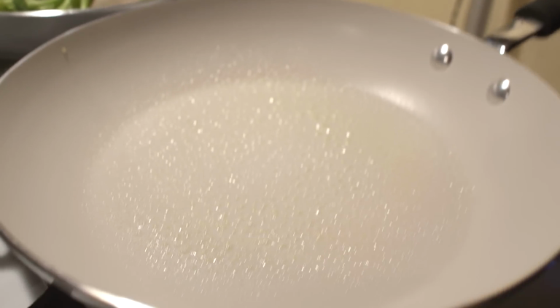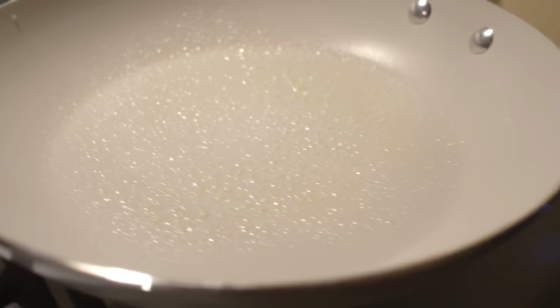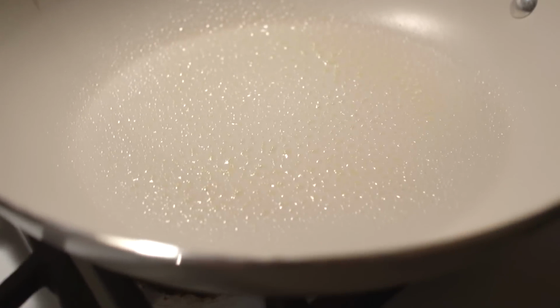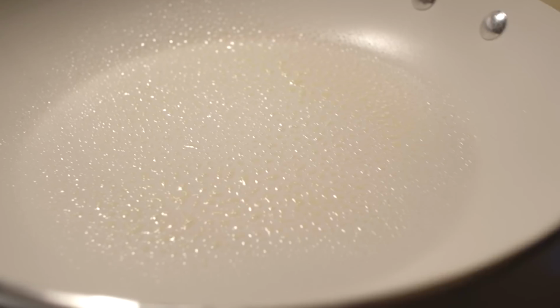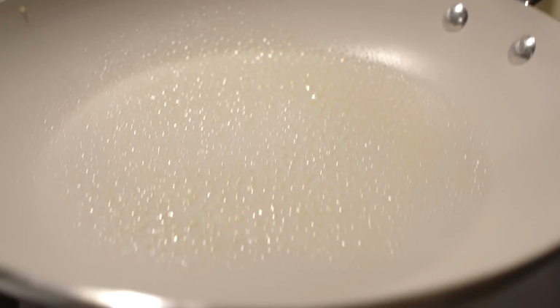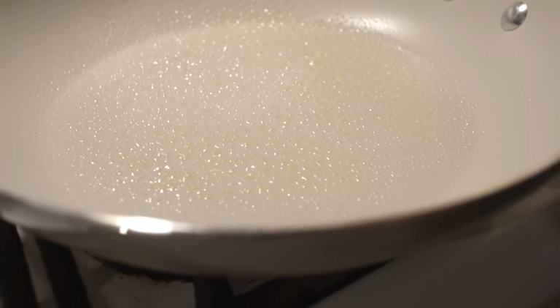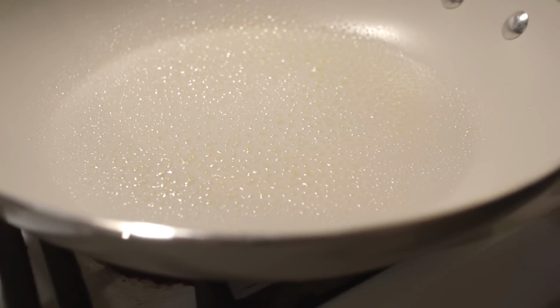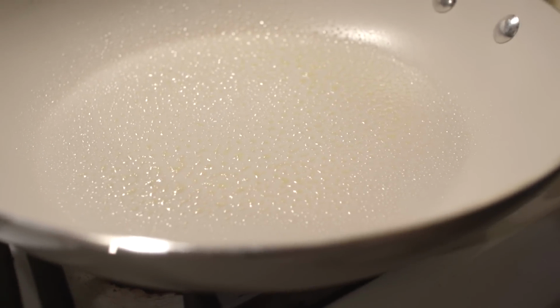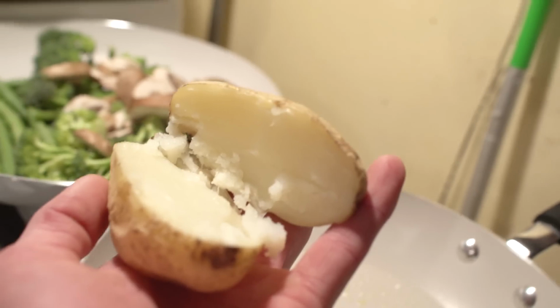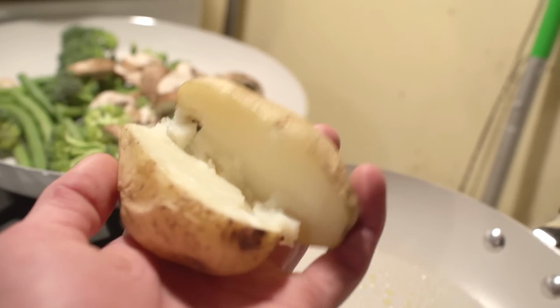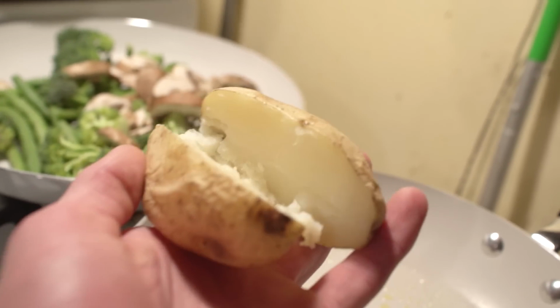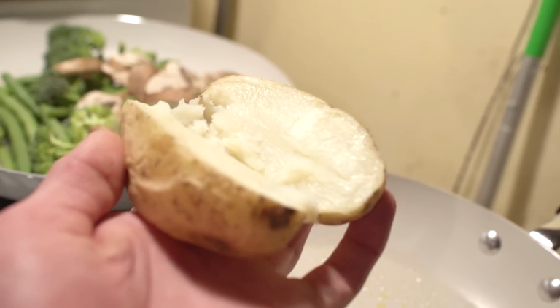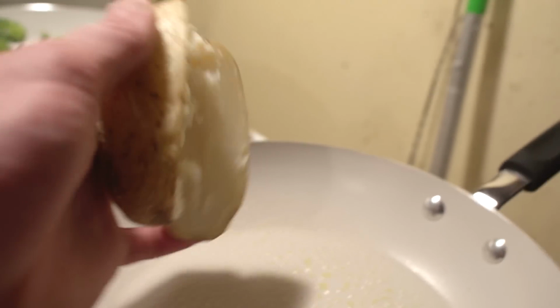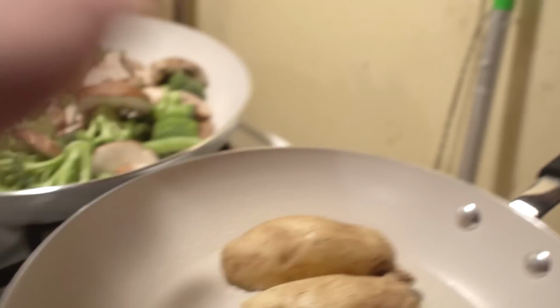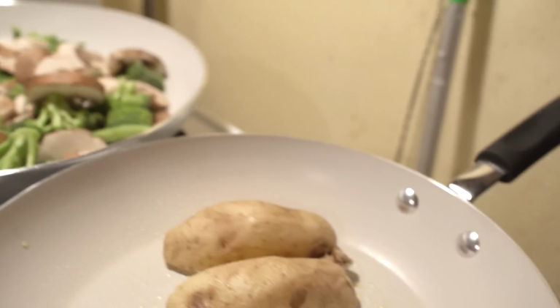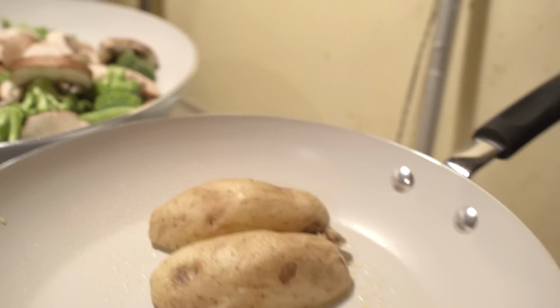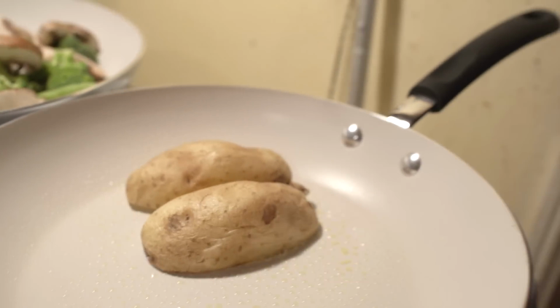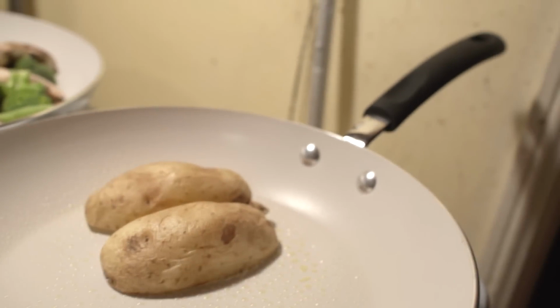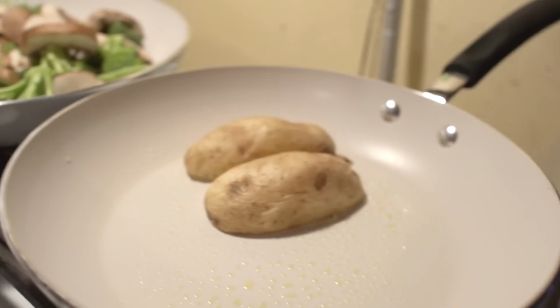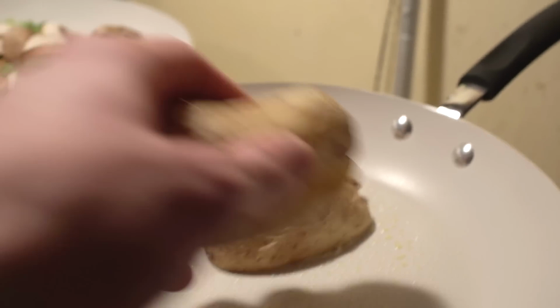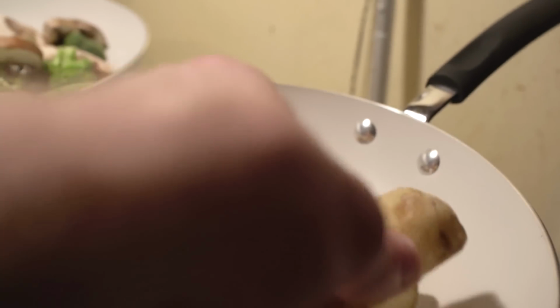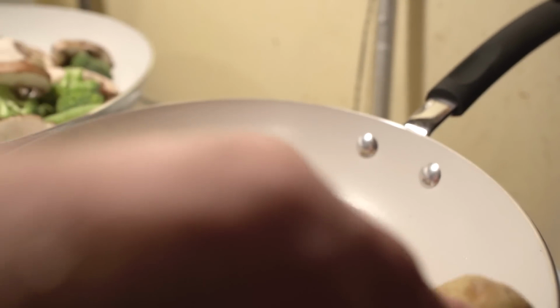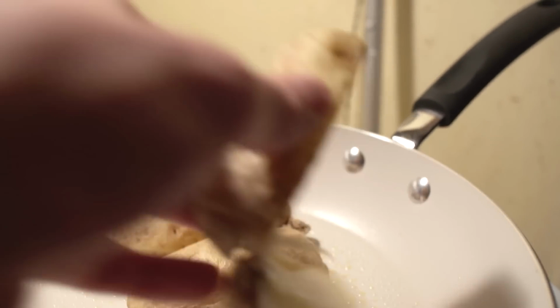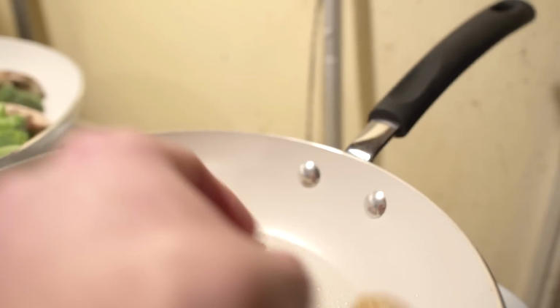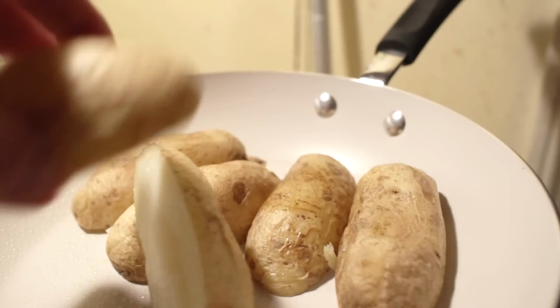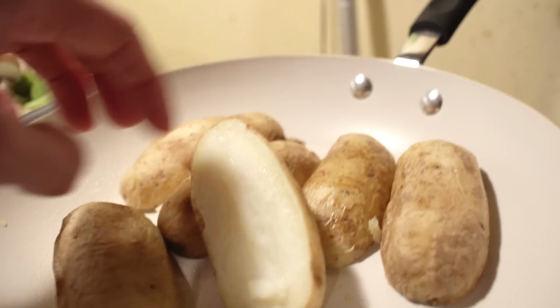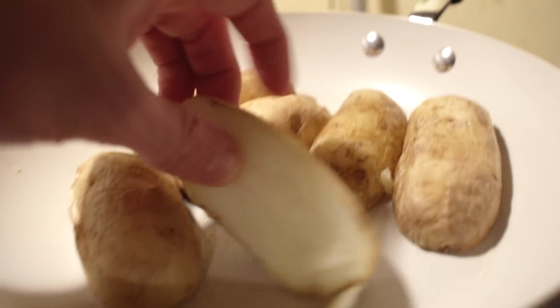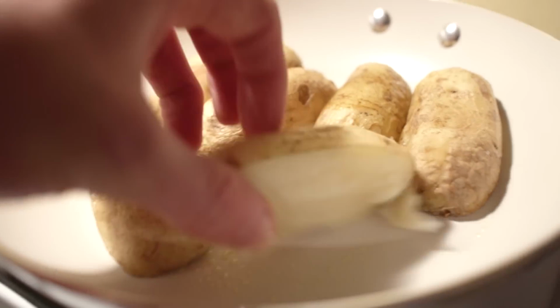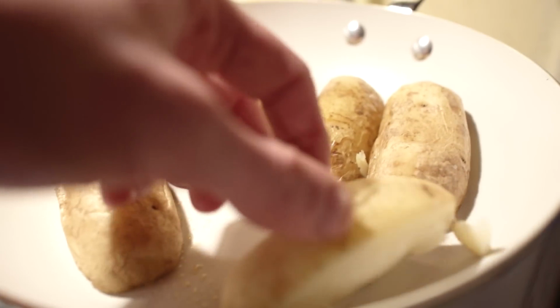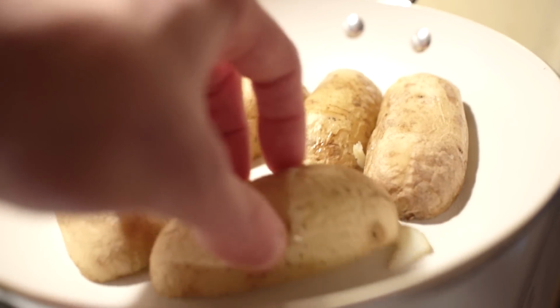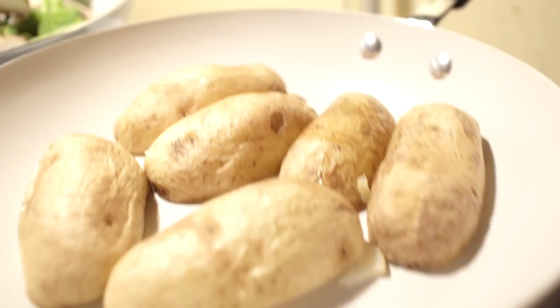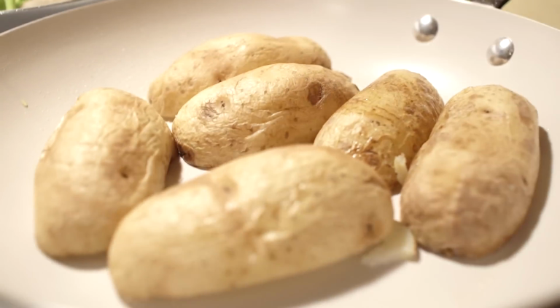Adding oil will give it just a little bit of crispiness. Now all you're going to do — and this is awesome — is just drop those halves into the frying pan like that, and you're going to hear them start to sizzle a little bit. The inside part is going to get a nice little golden brown to it.